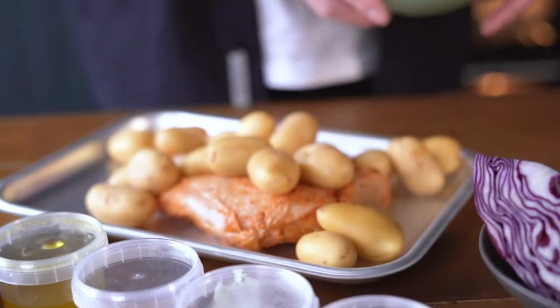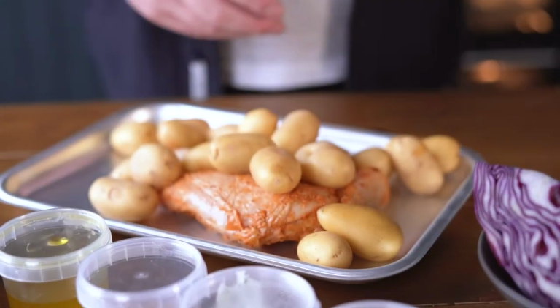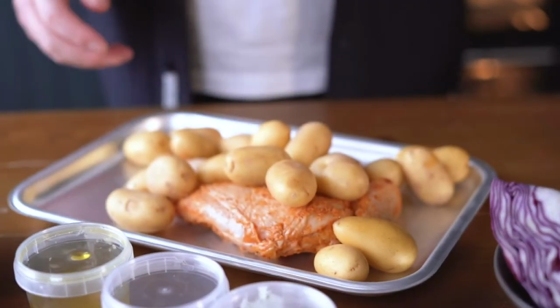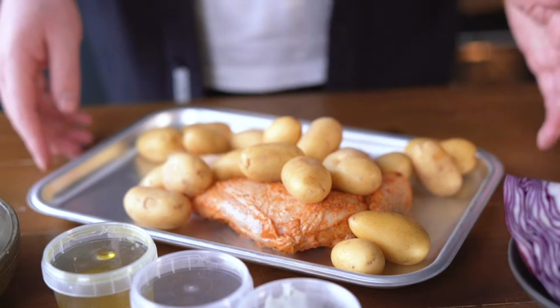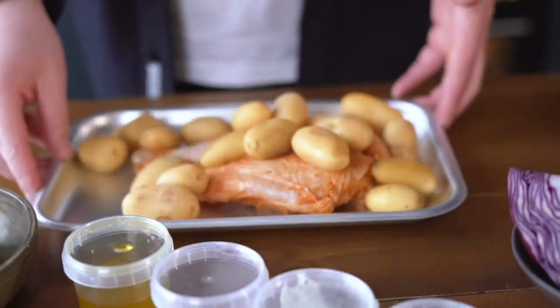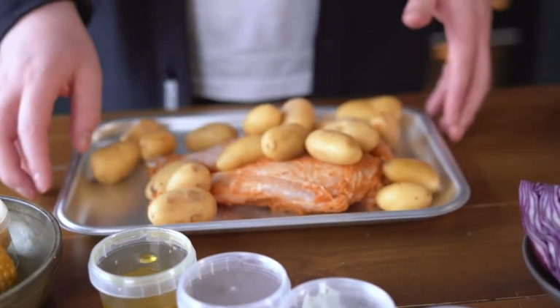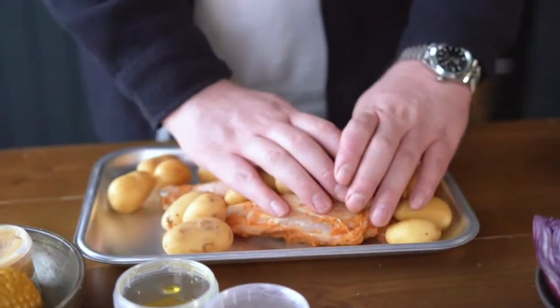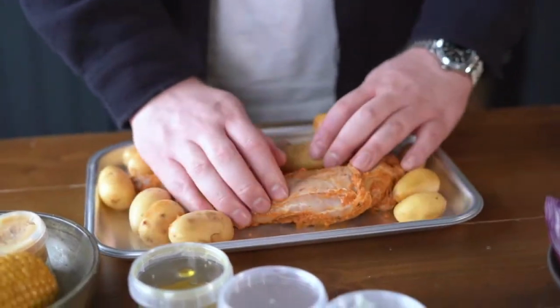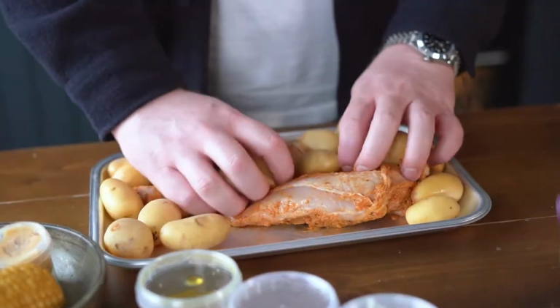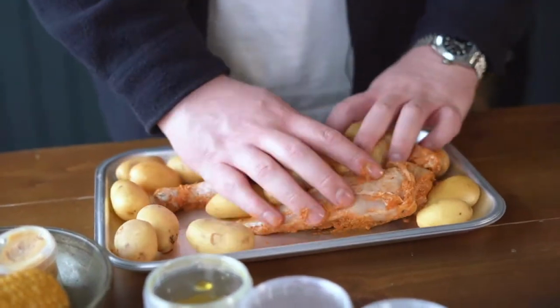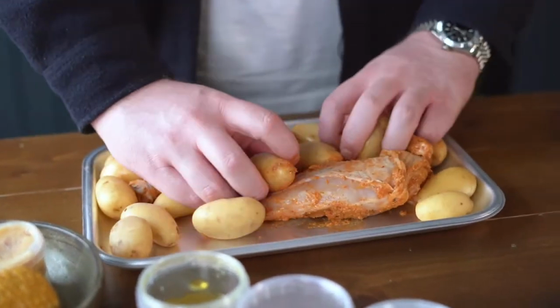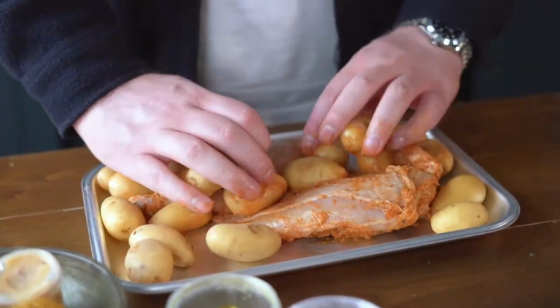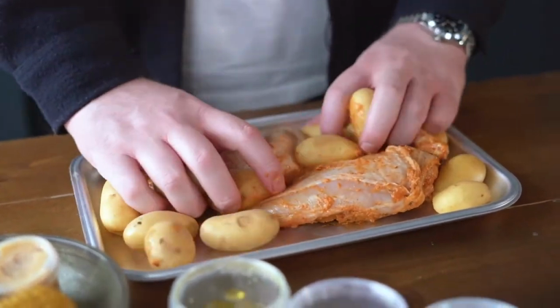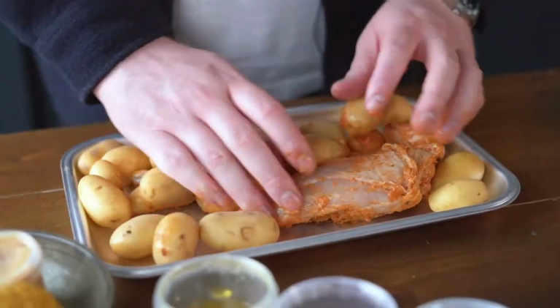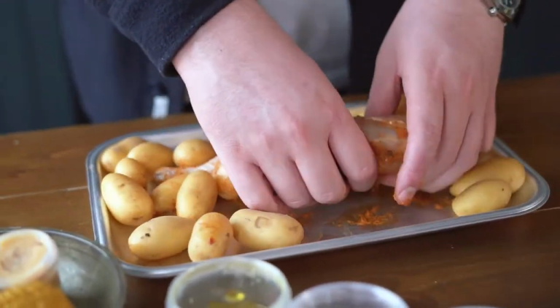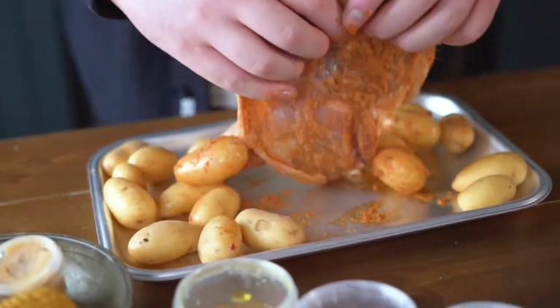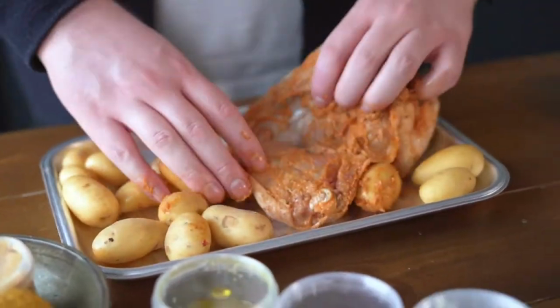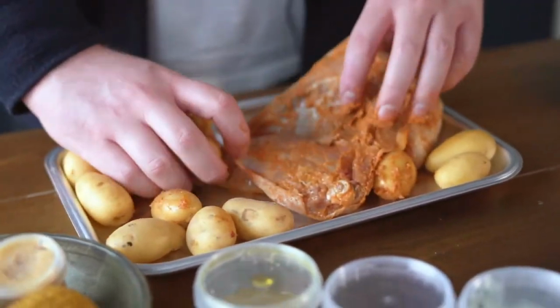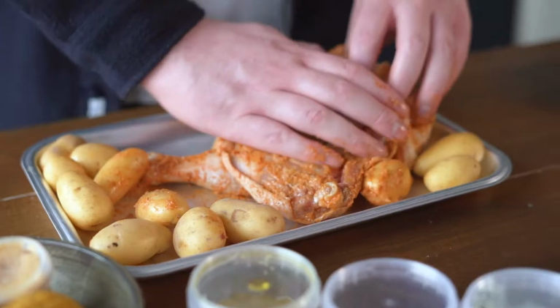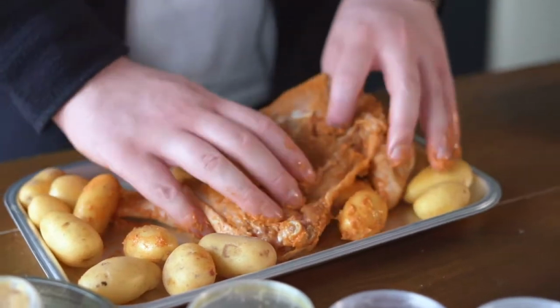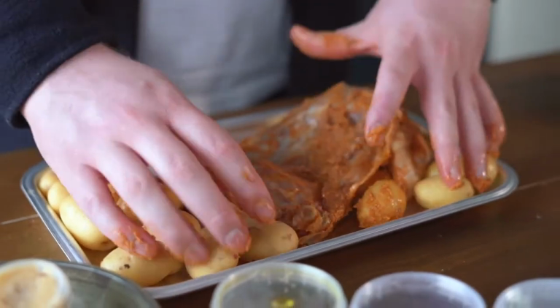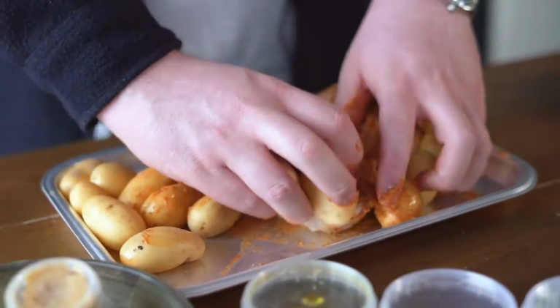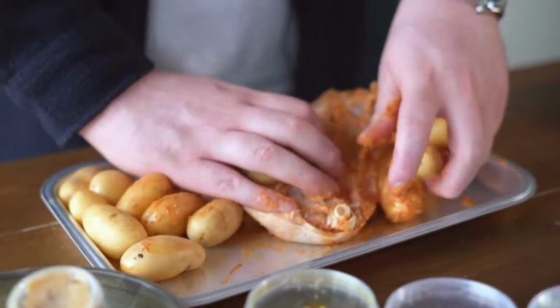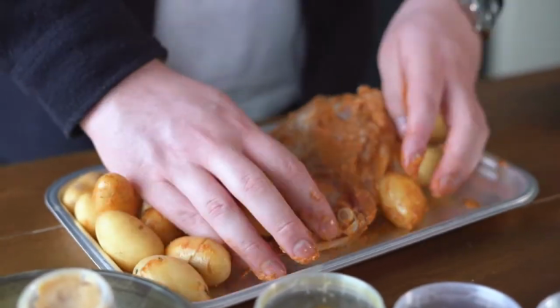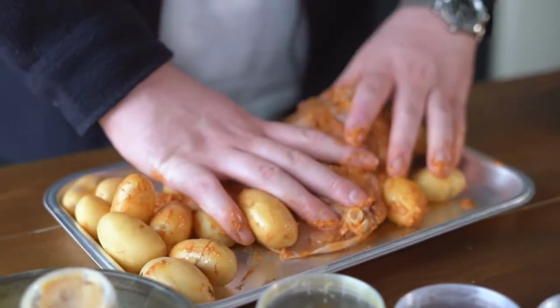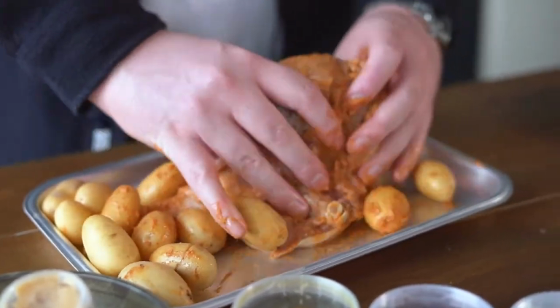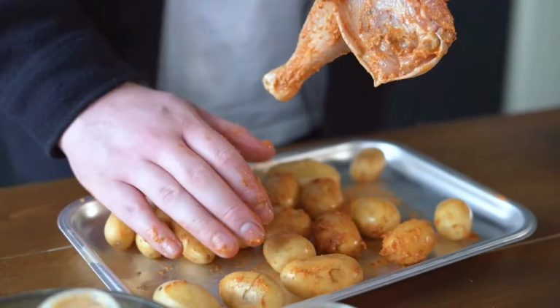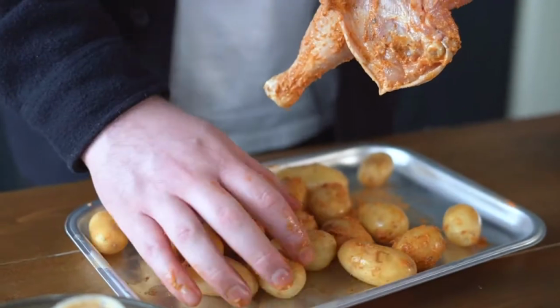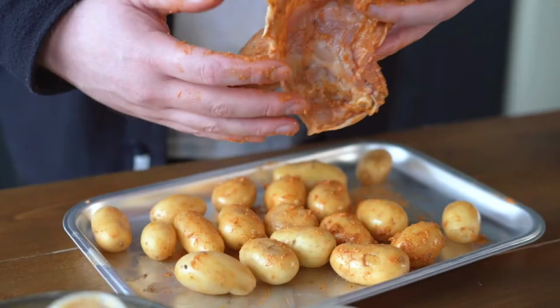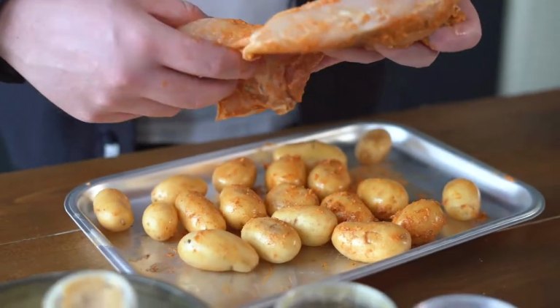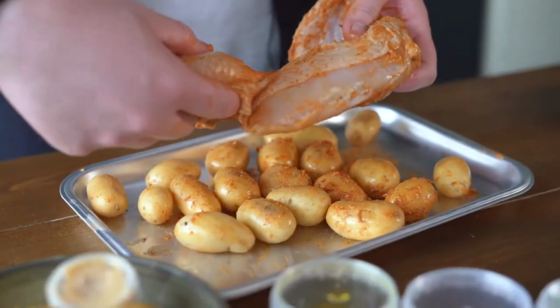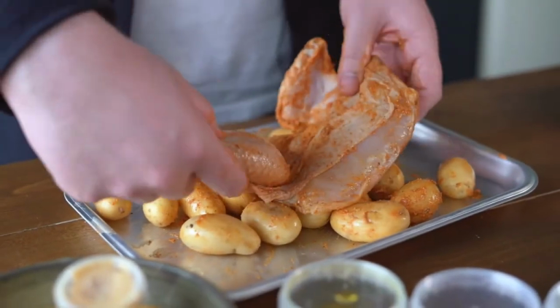So first of all put your chicken on the tray and take all those new potatoes out. Scatter them around the chicken and make sure you get the rest of that marinade and smother it all over those potatoes to get them nice and crispy.